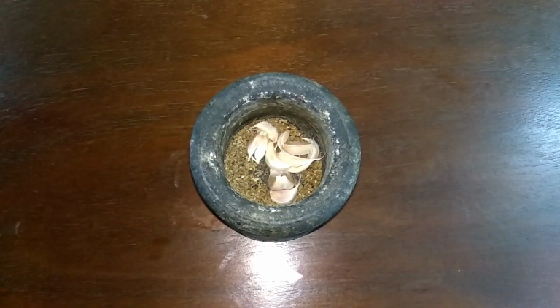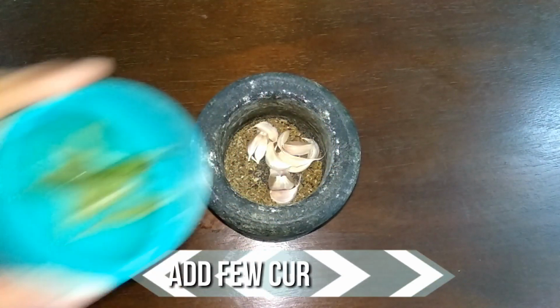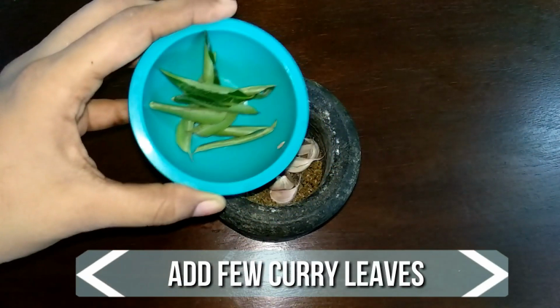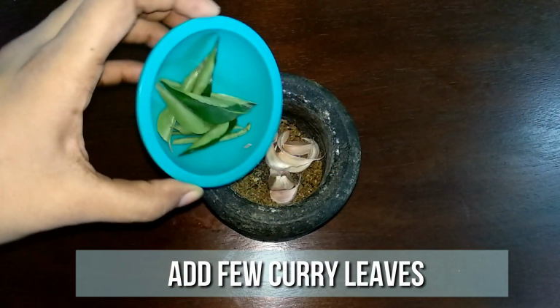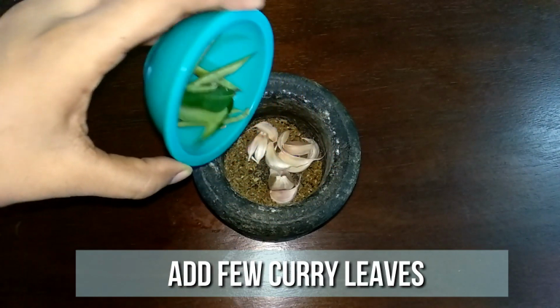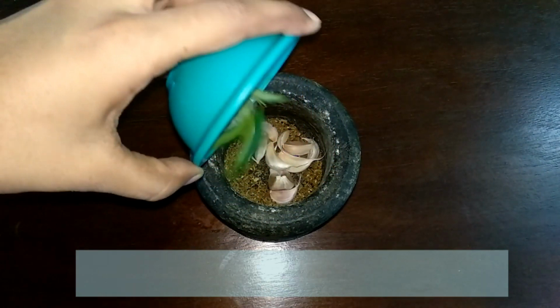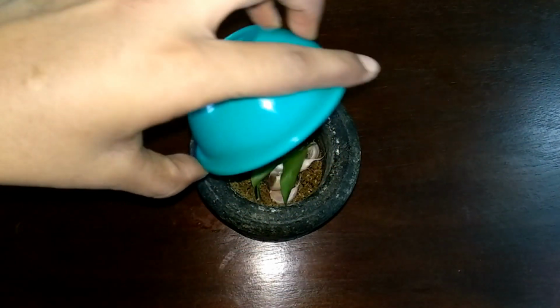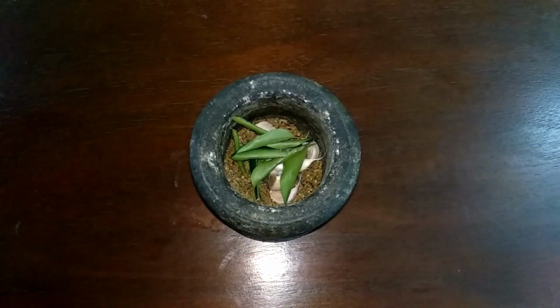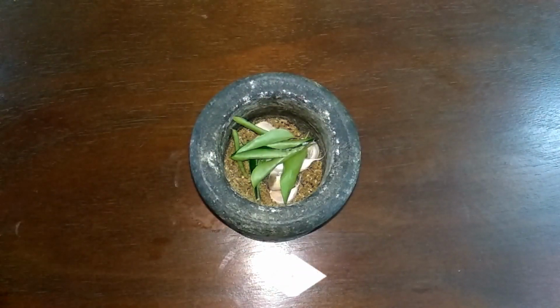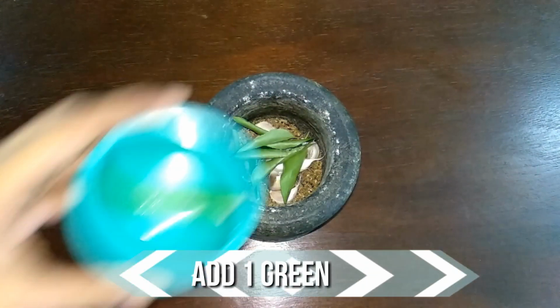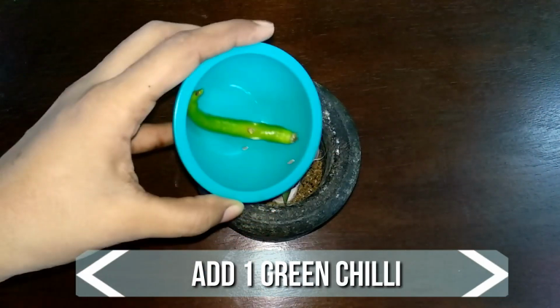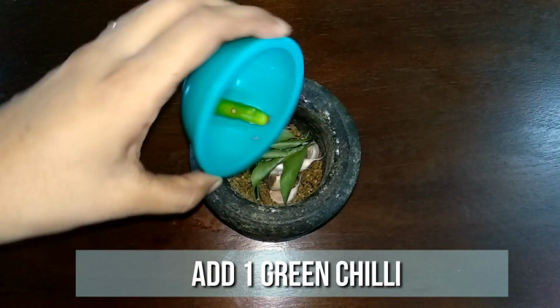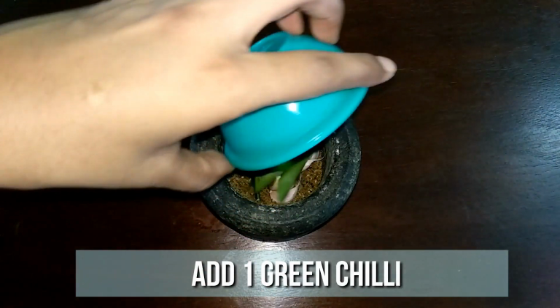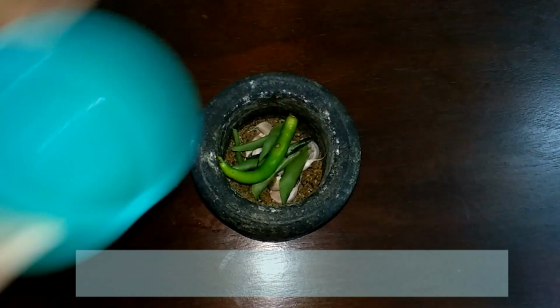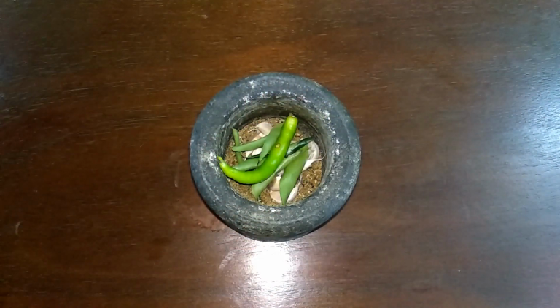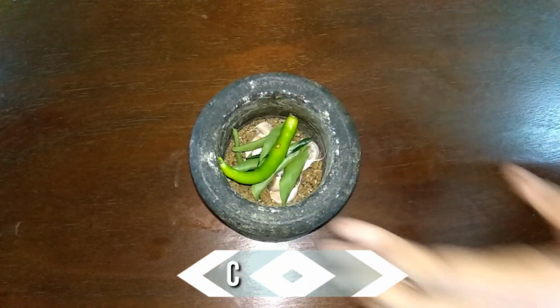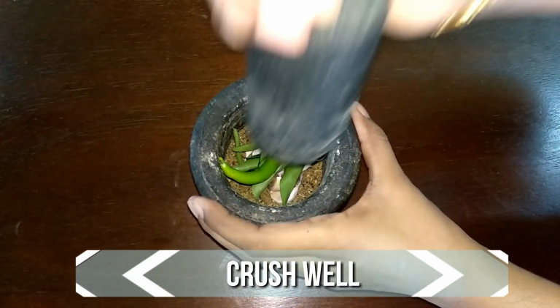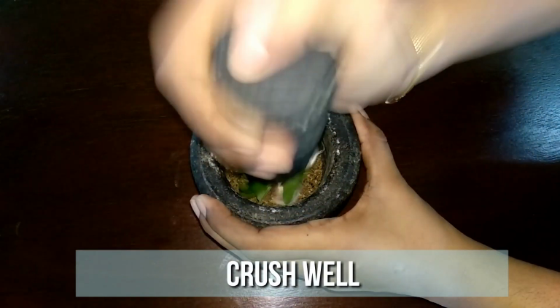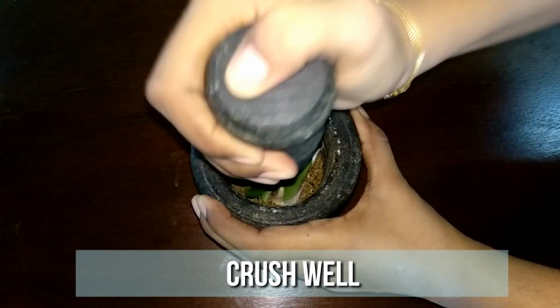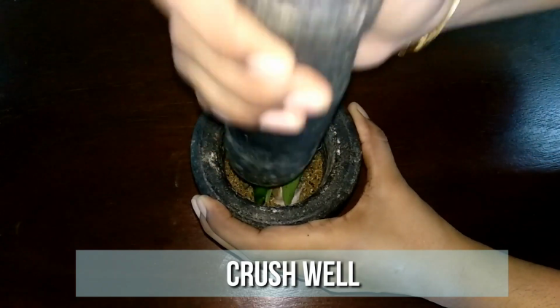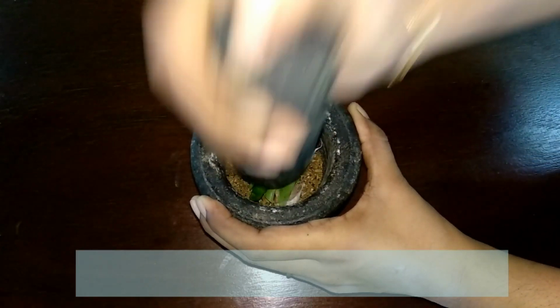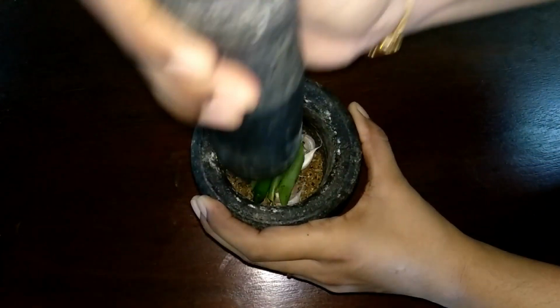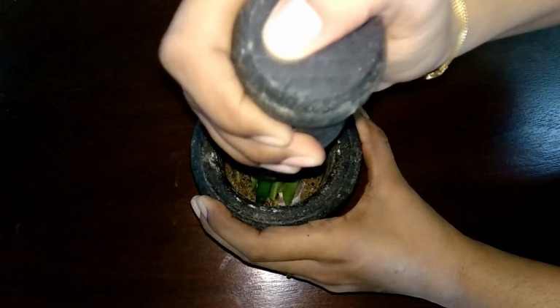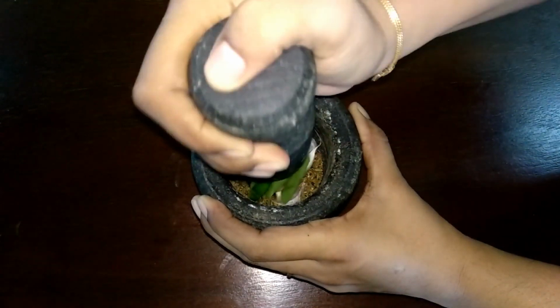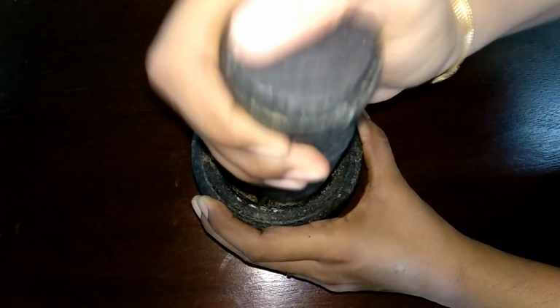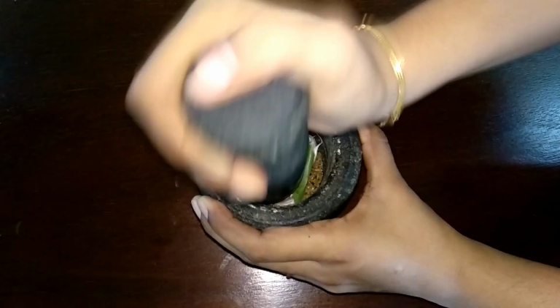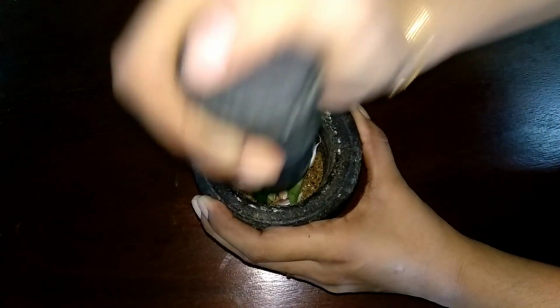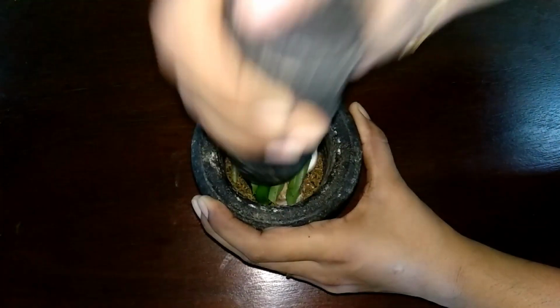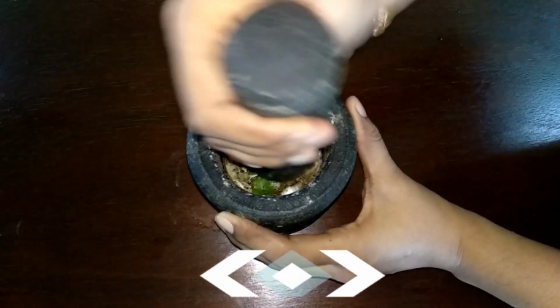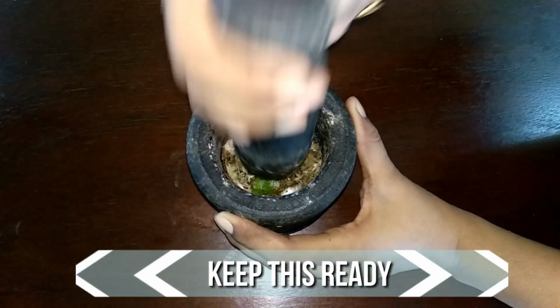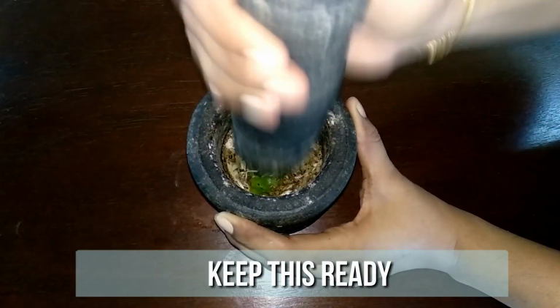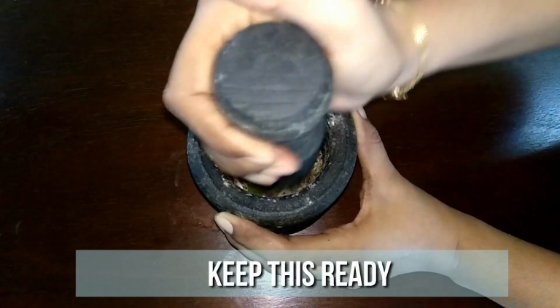Add few curry leaves and one green chilli. Crush them well. Keep this ready — now let's start the preparation.